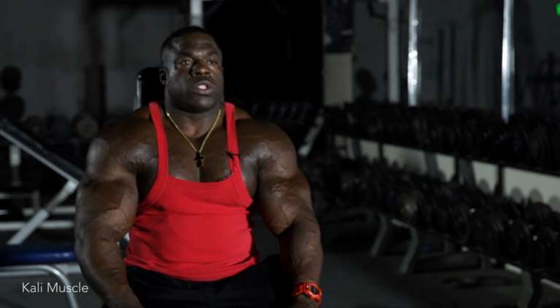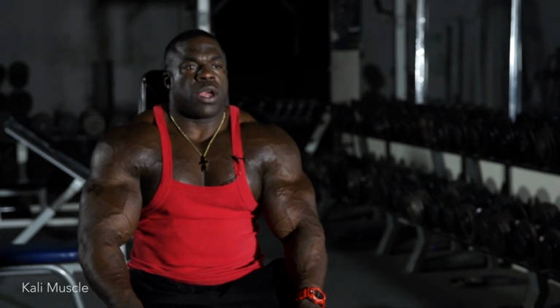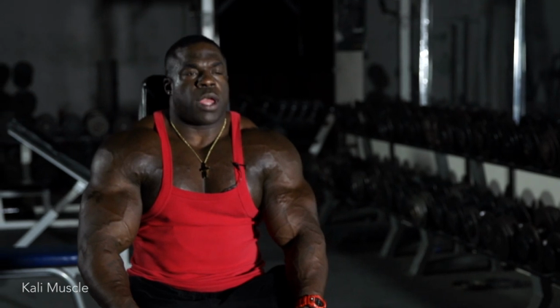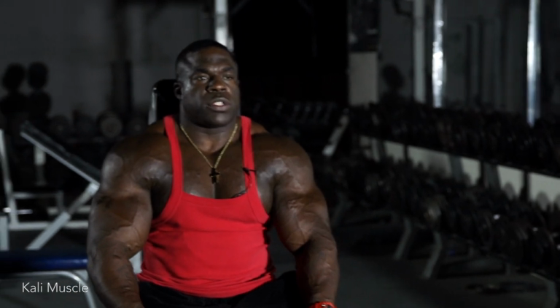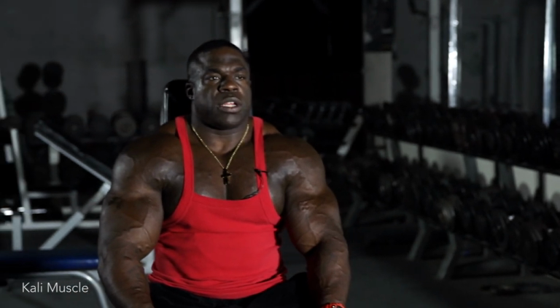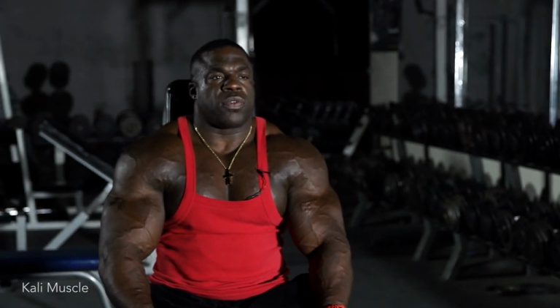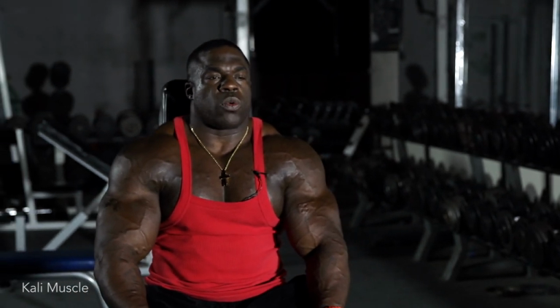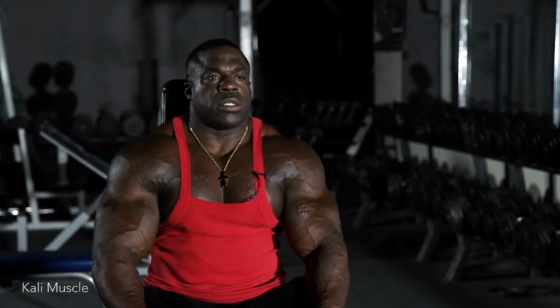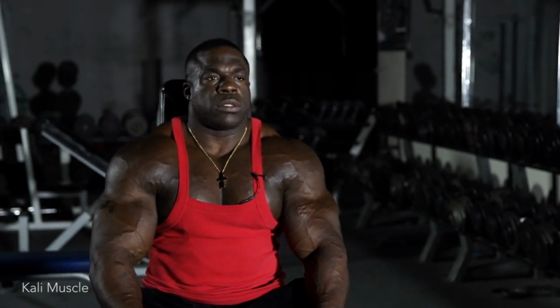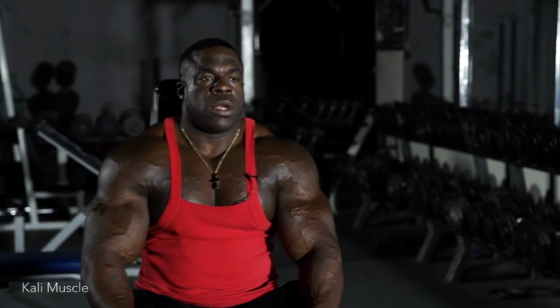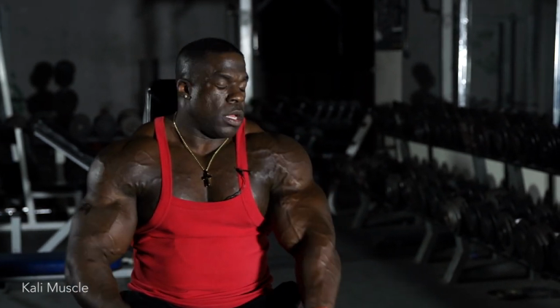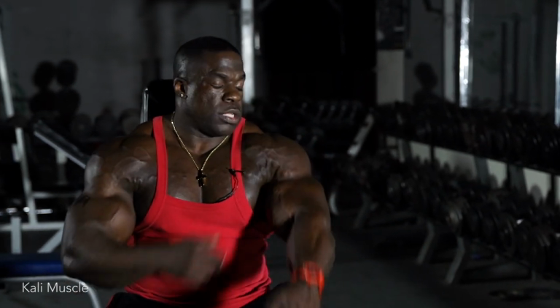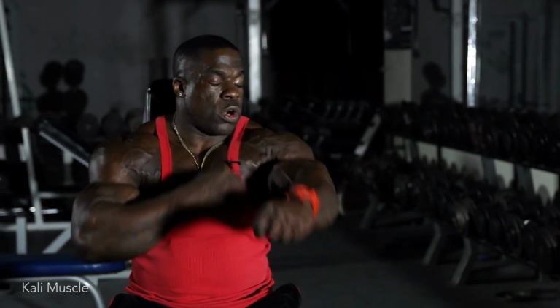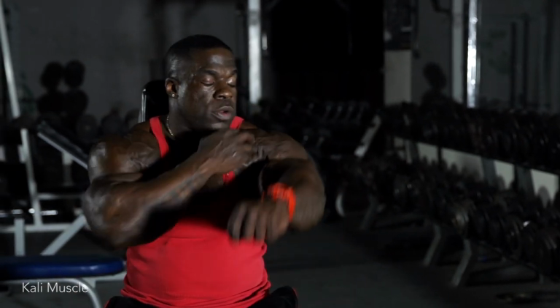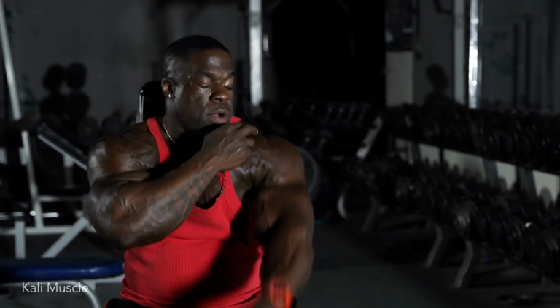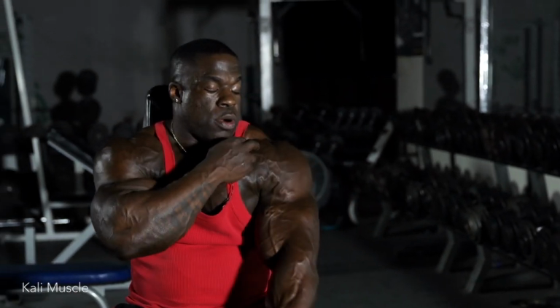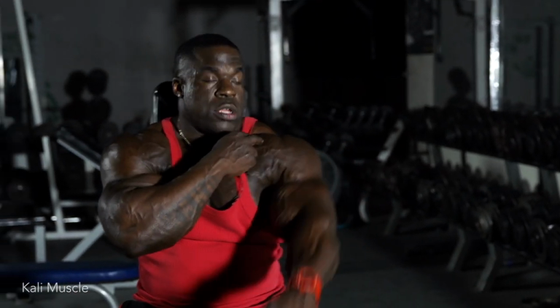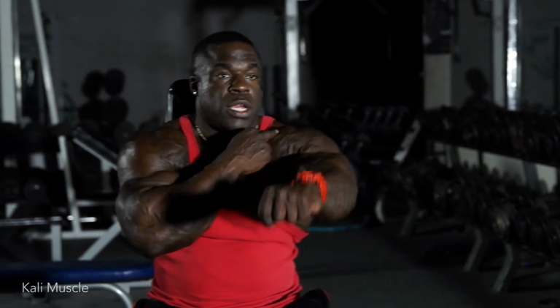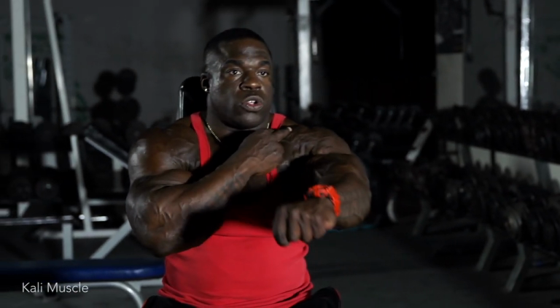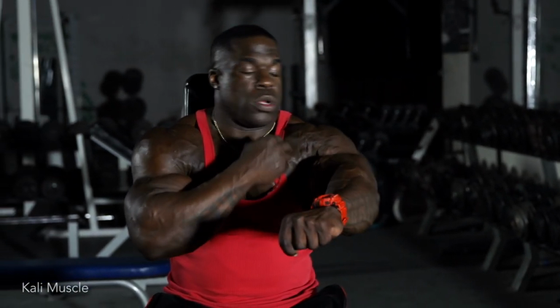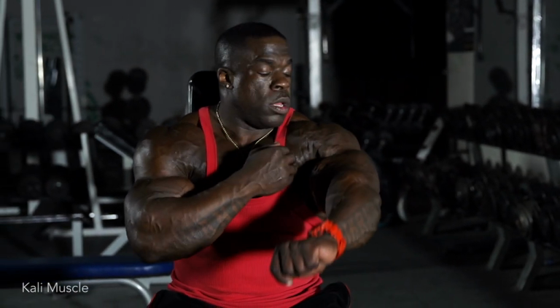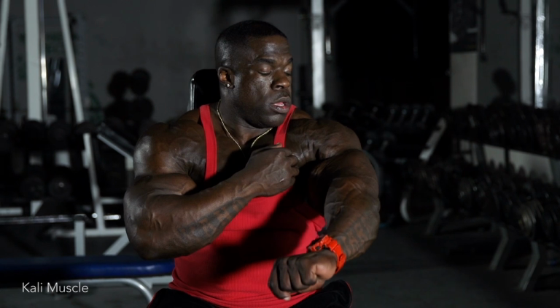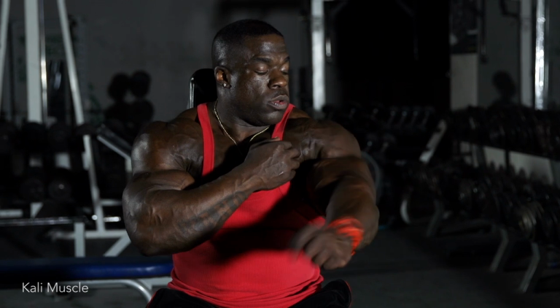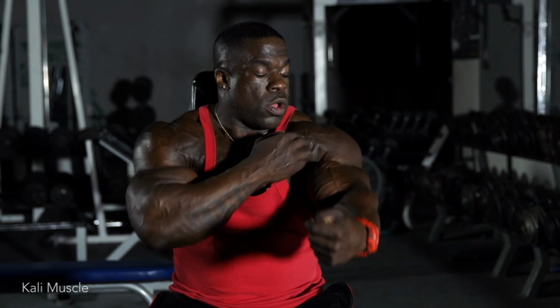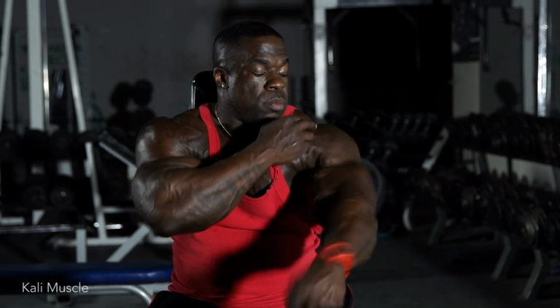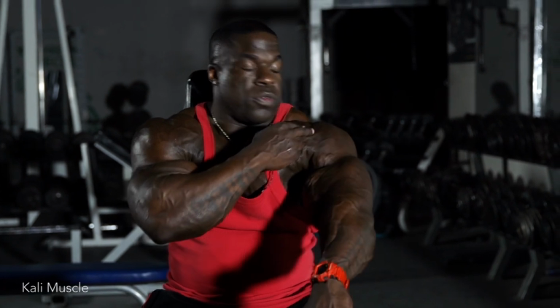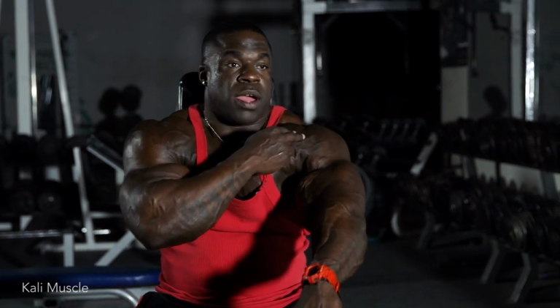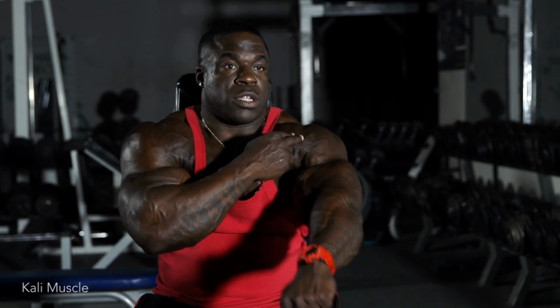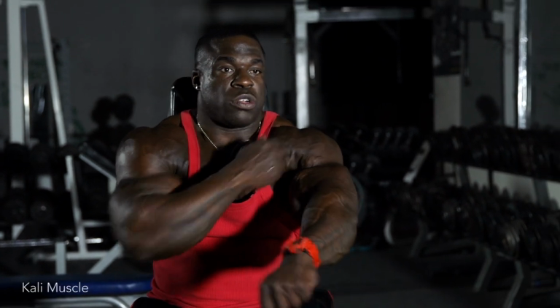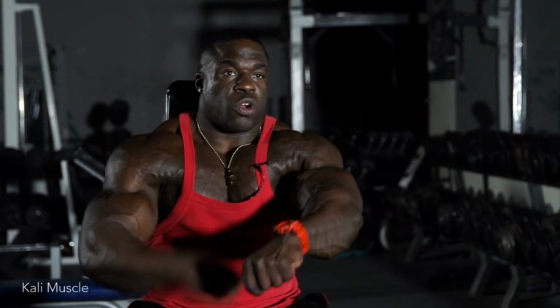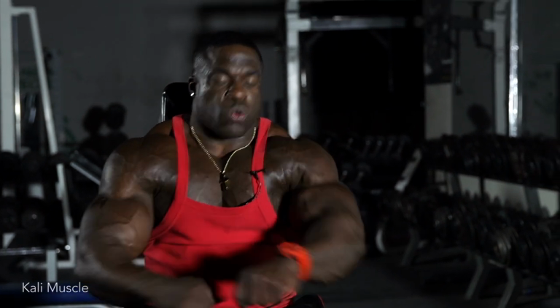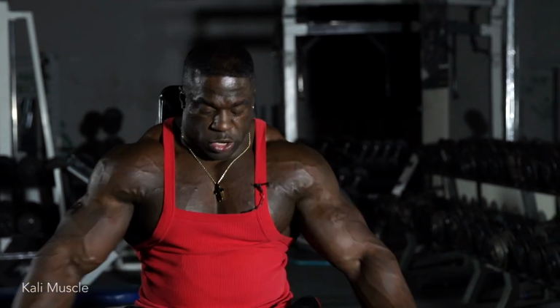So now we have seated front raises, and that's working the front part of your deltoid. See all those muscle fibers? That's what it's gonna be working.